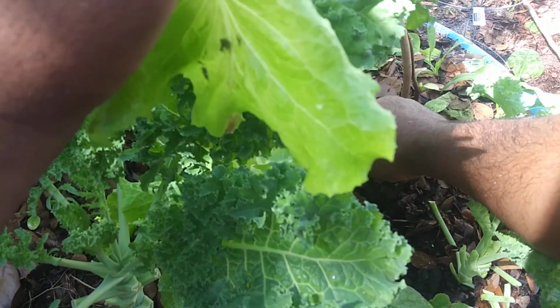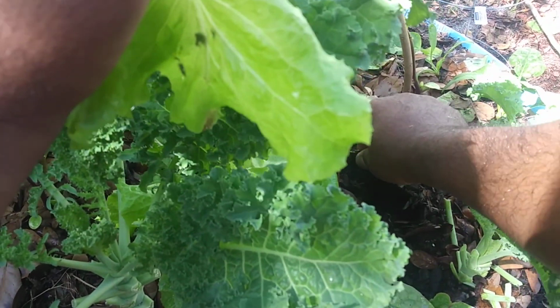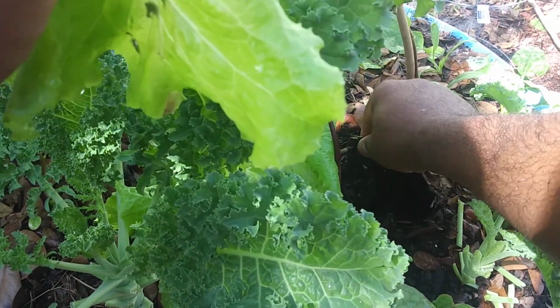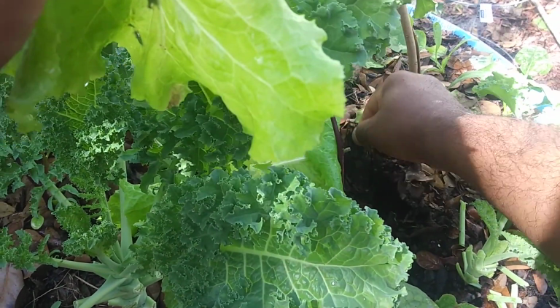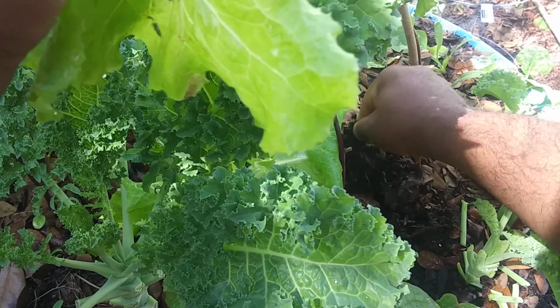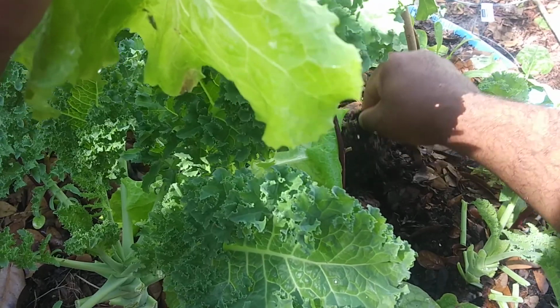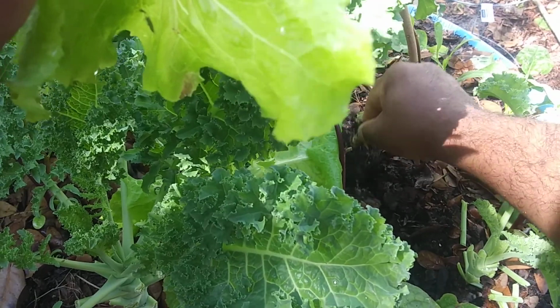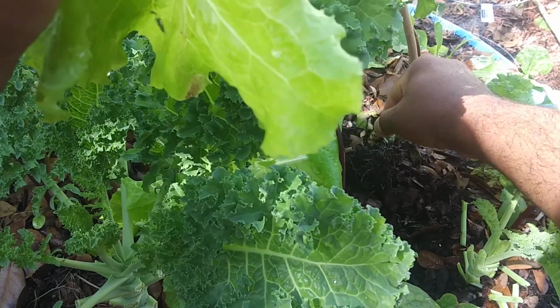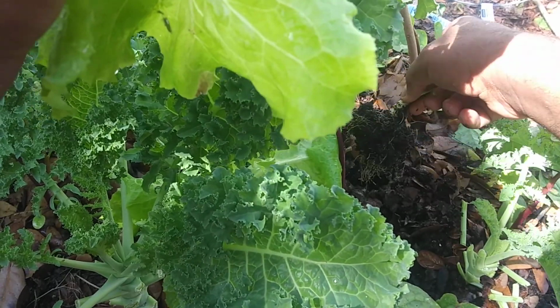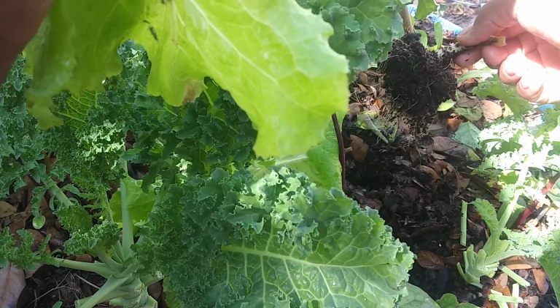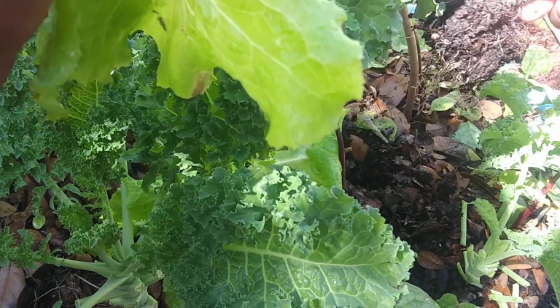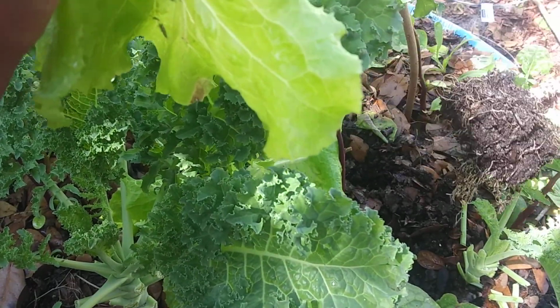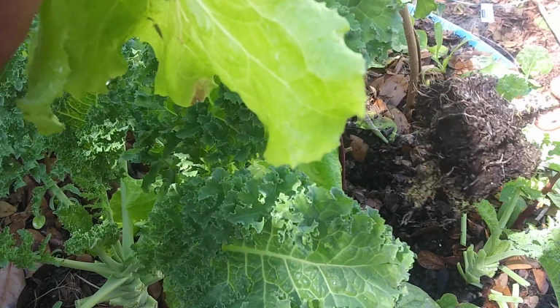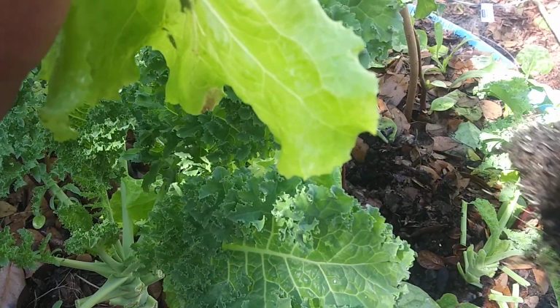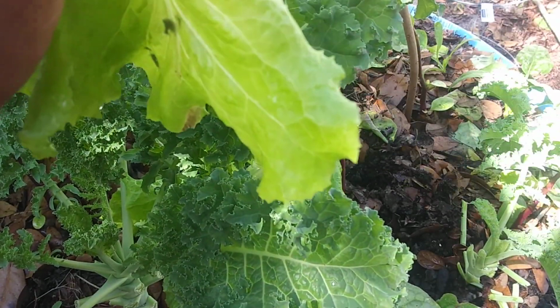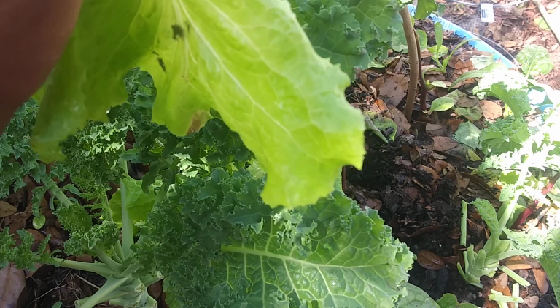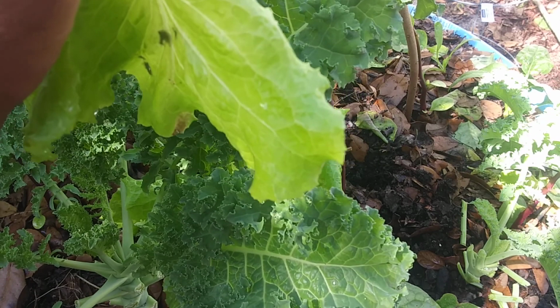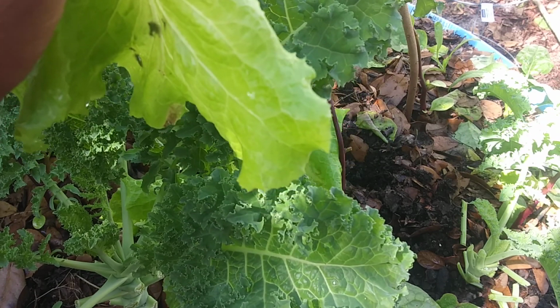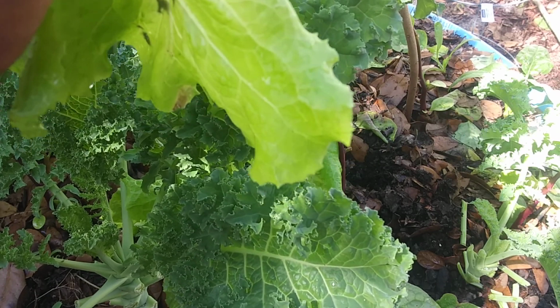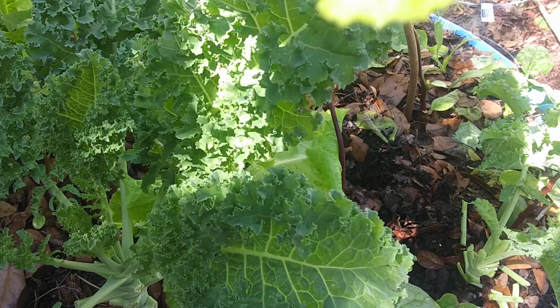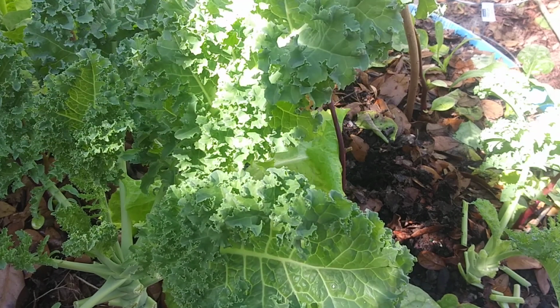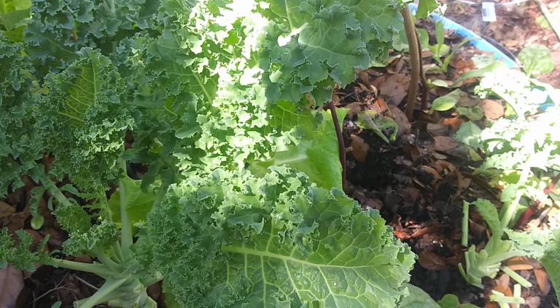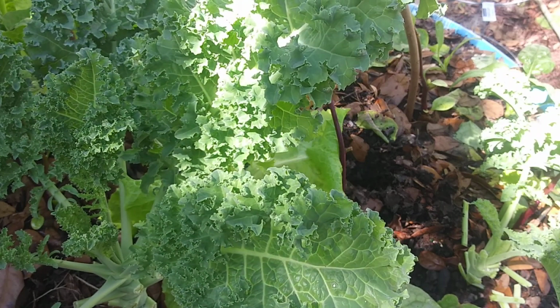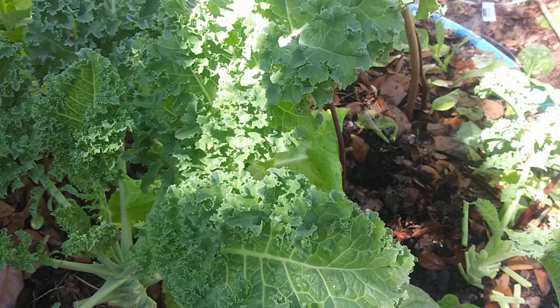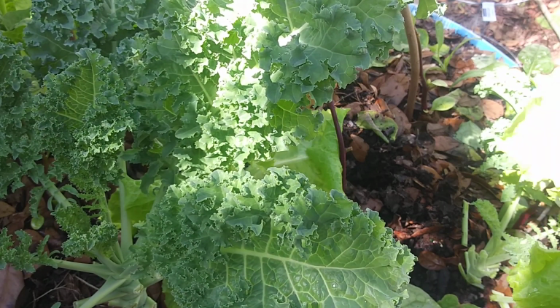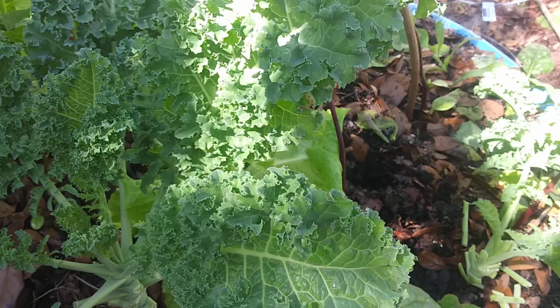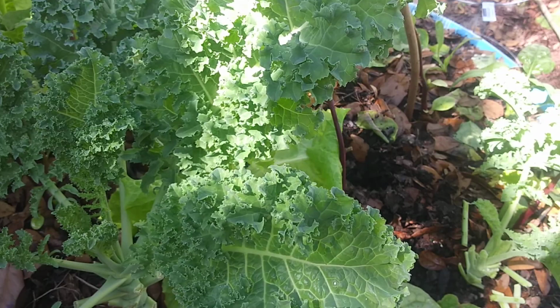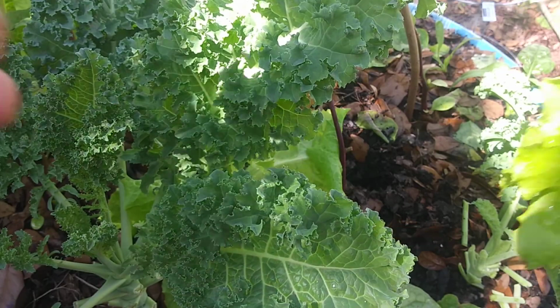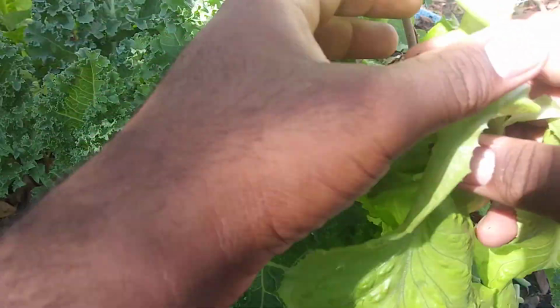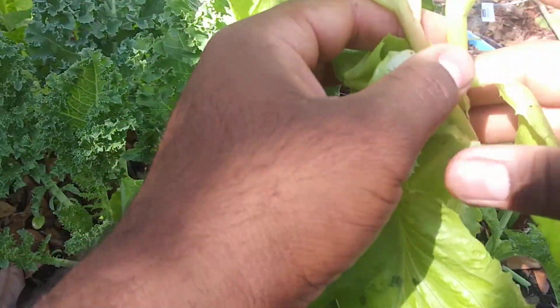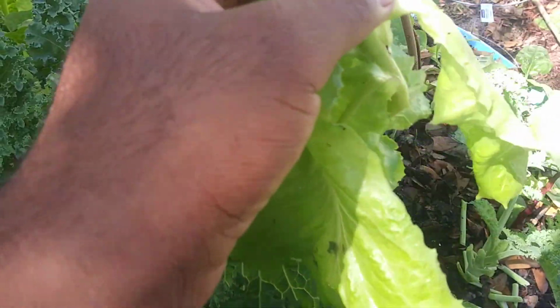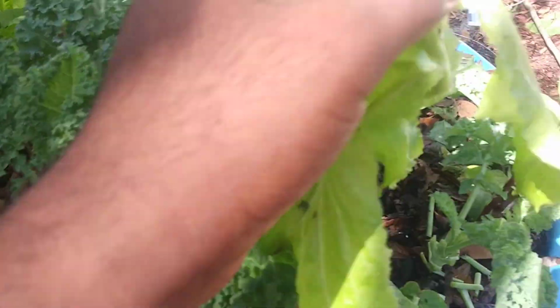The beautiful thing about this kind of almost-permaculture approach is that it's so easy to take out these plants — it's almost like a no-dig situation. The soil is really alive.